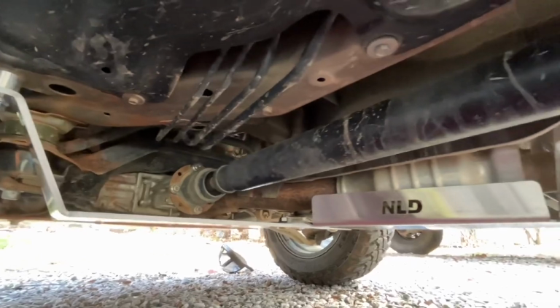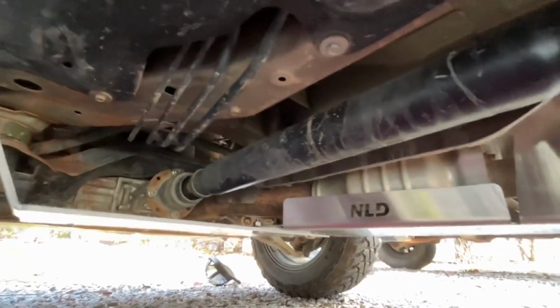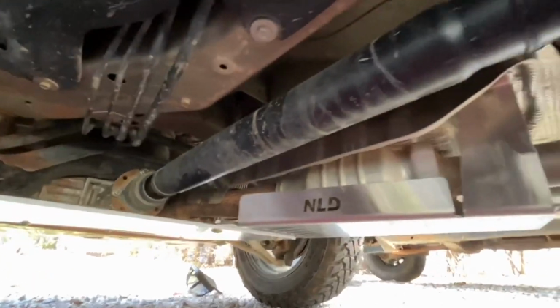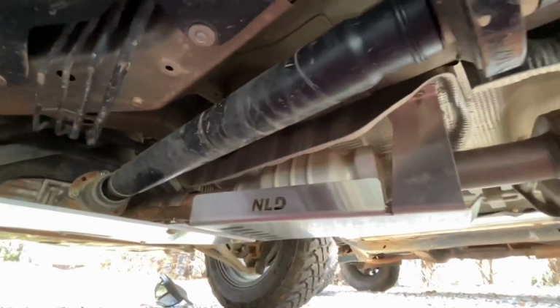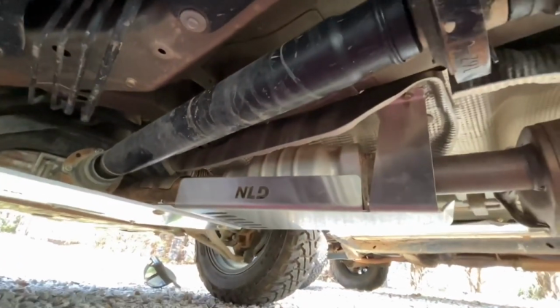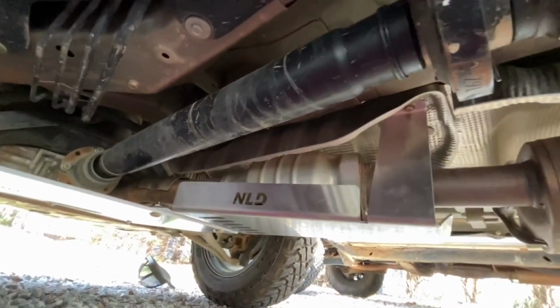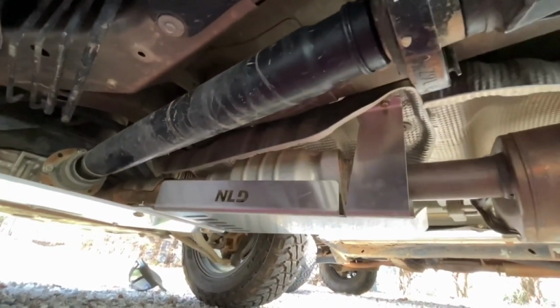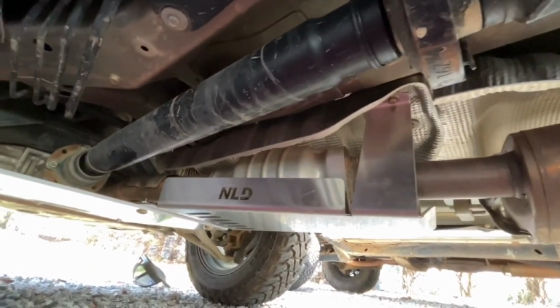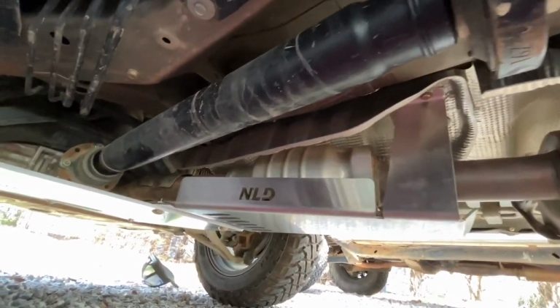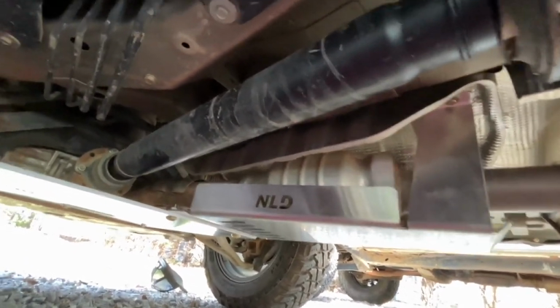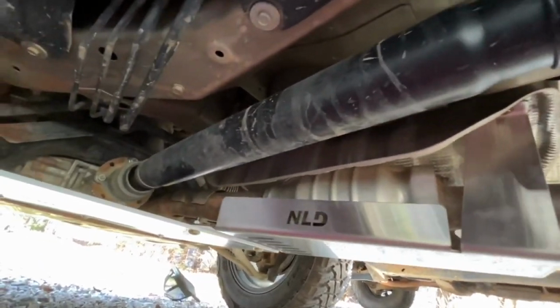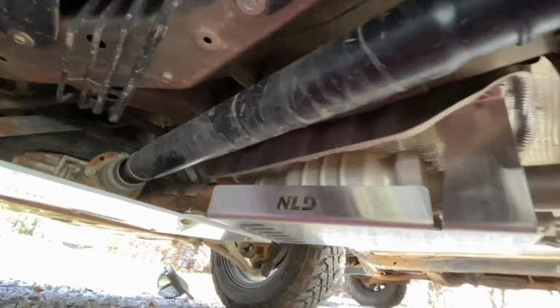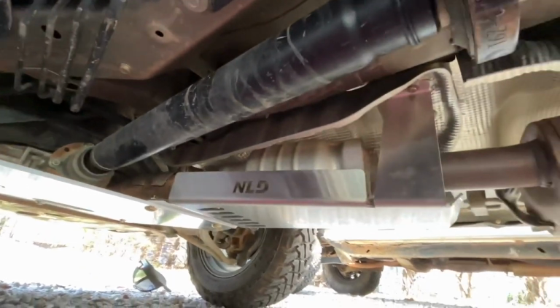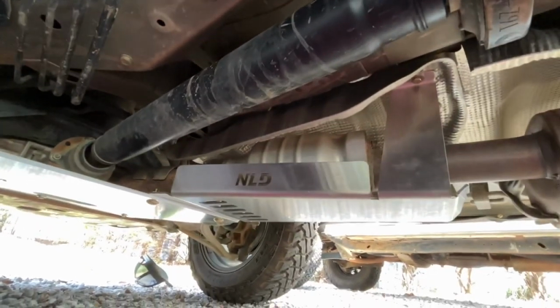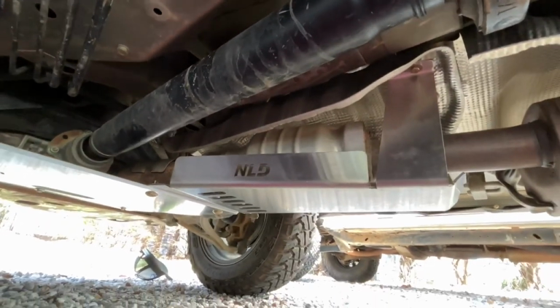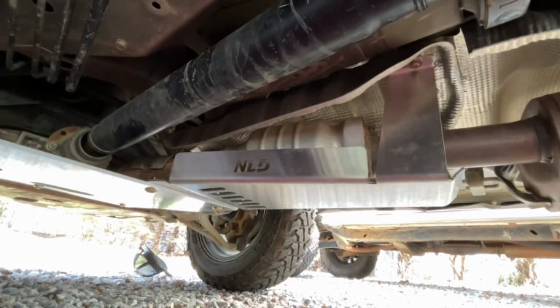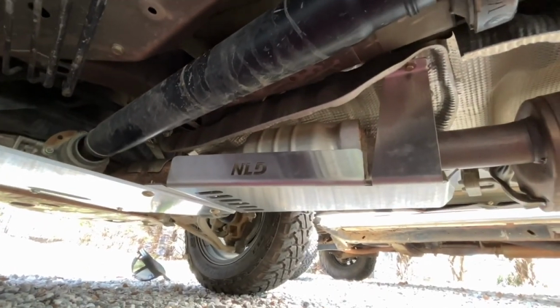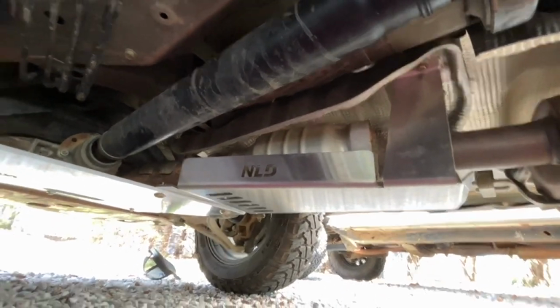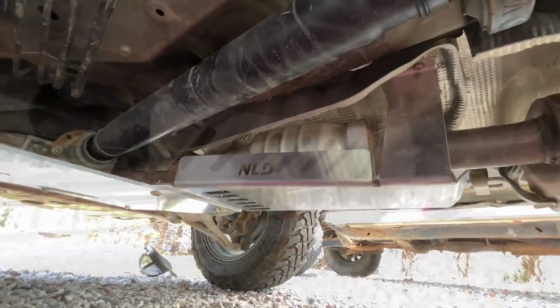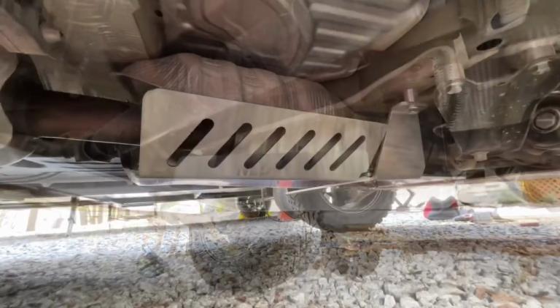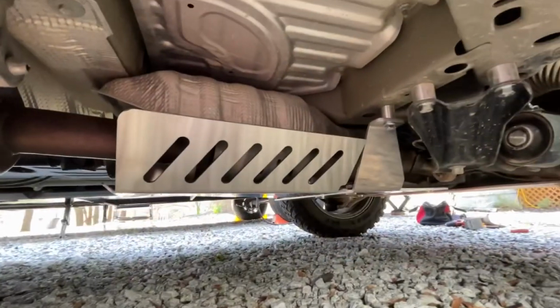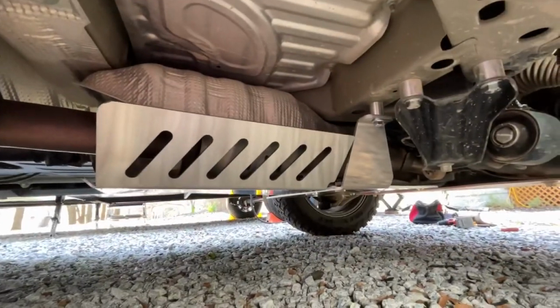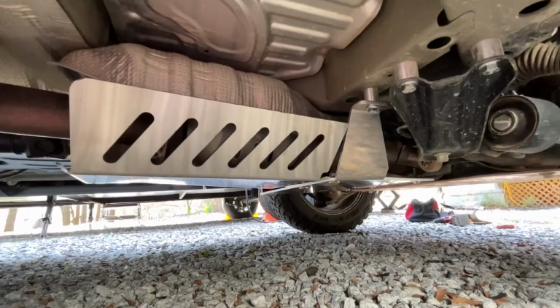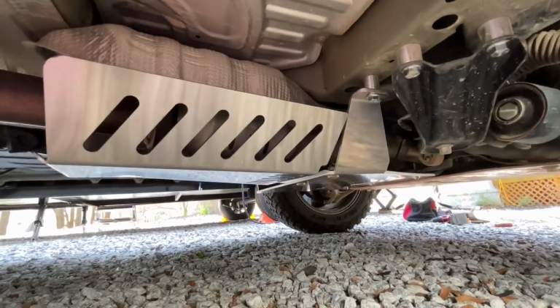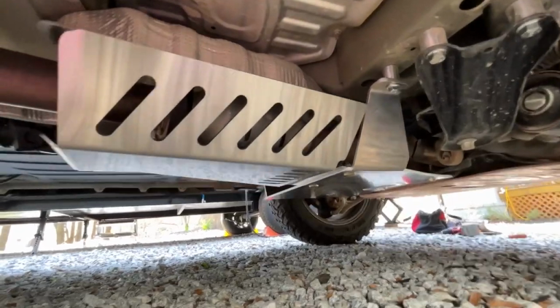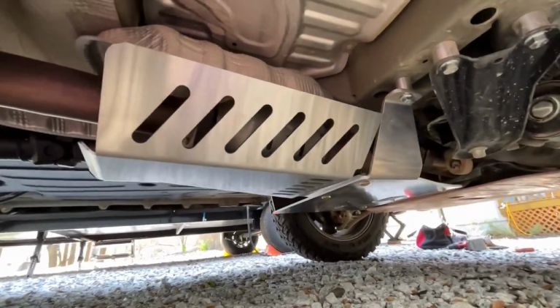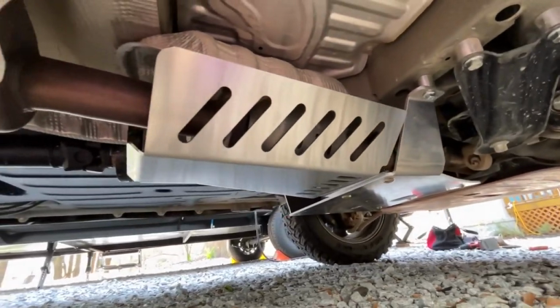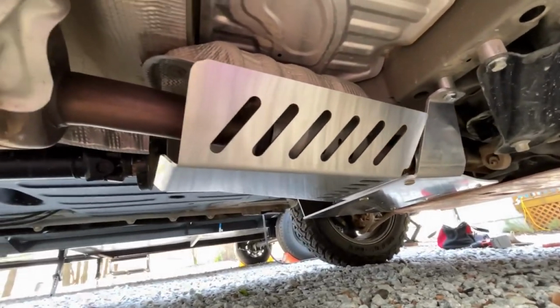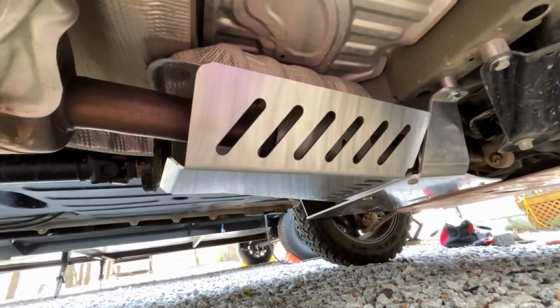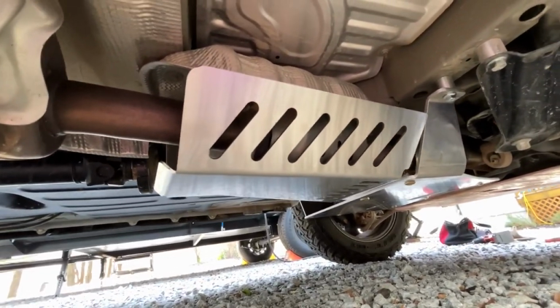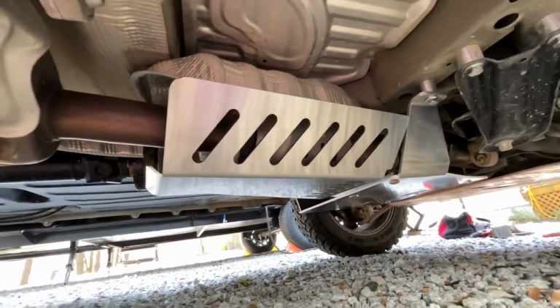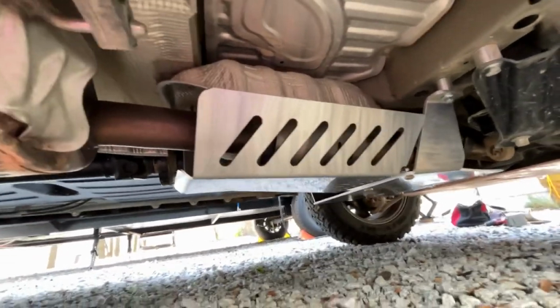Here is this side so you can see it pretty much has that whole catalytic converter wrapped up. Let's go to the other side — see, it's all vented, nice and protected.